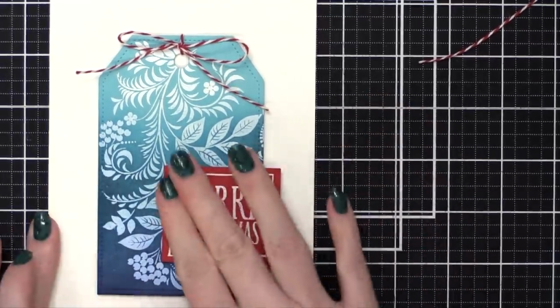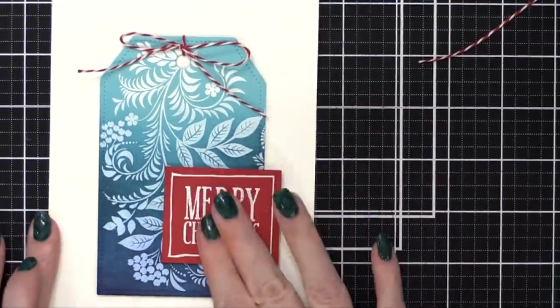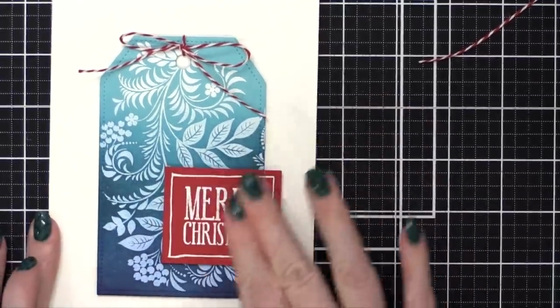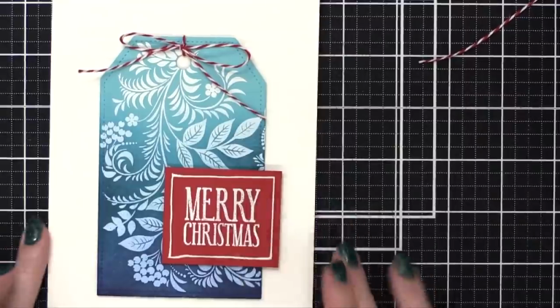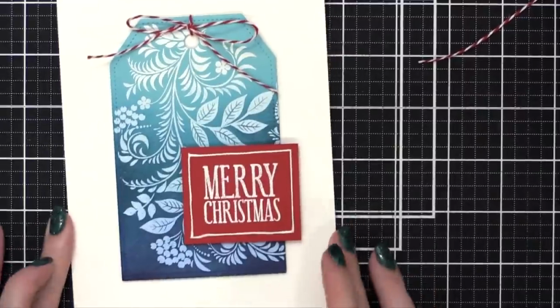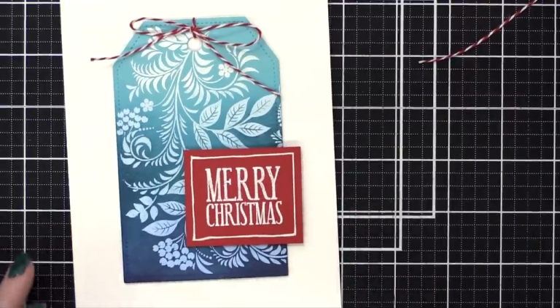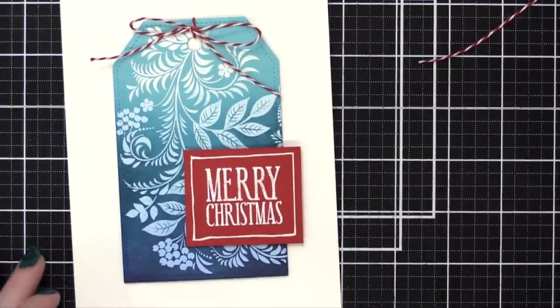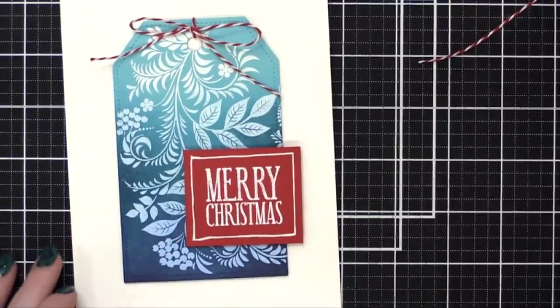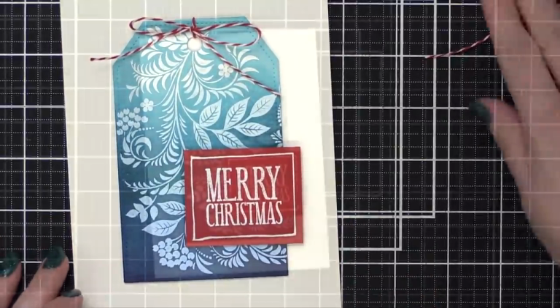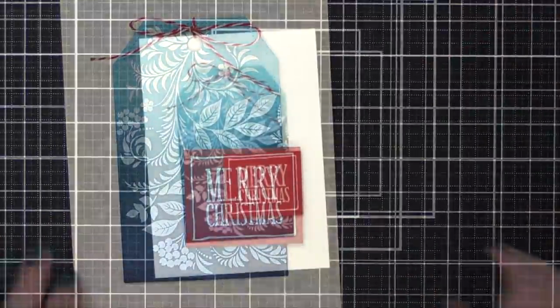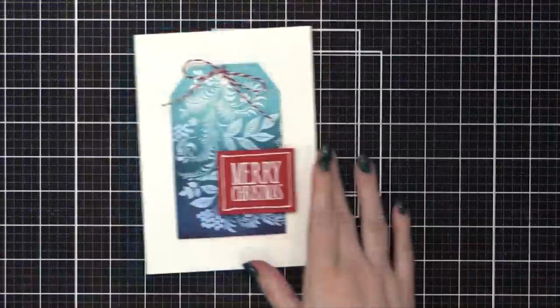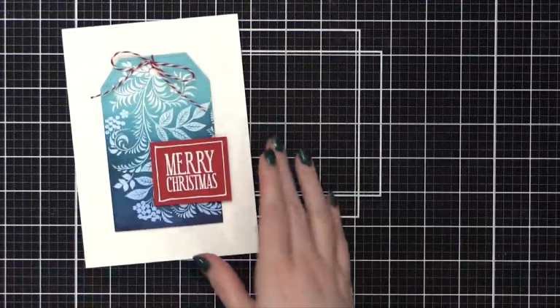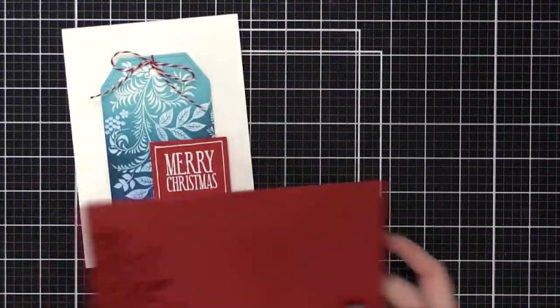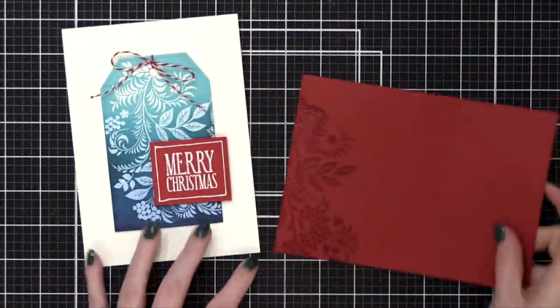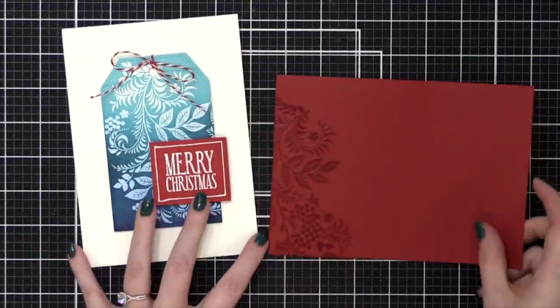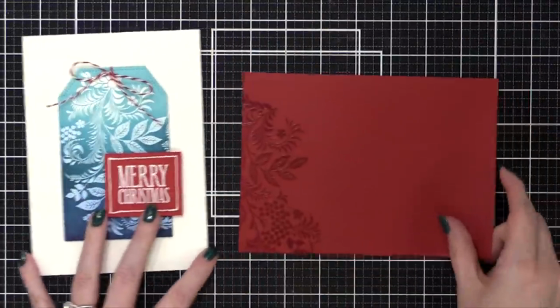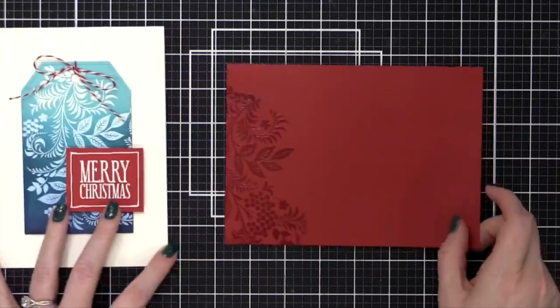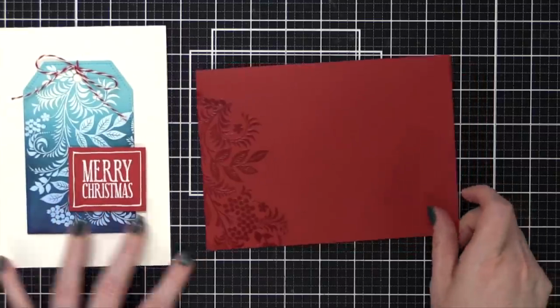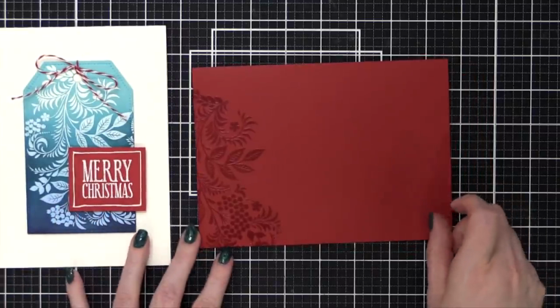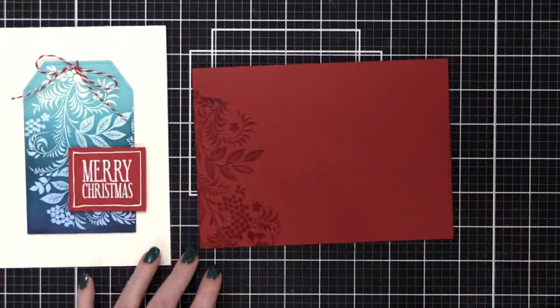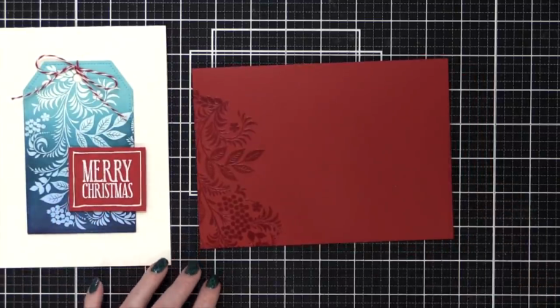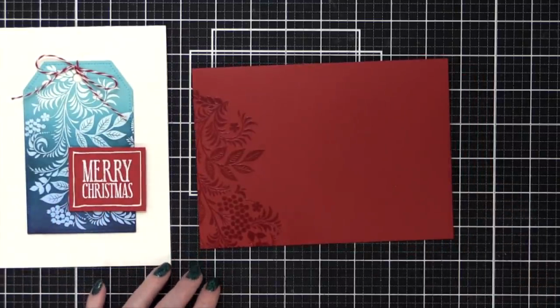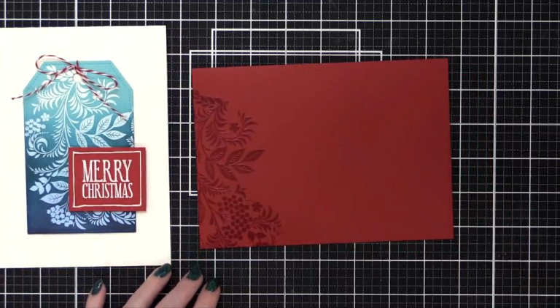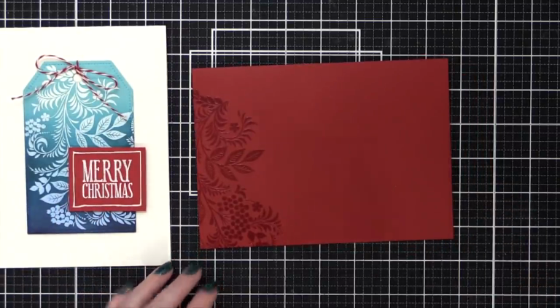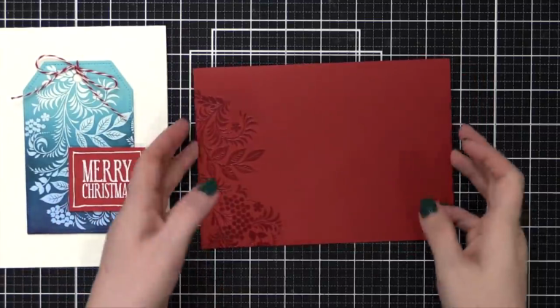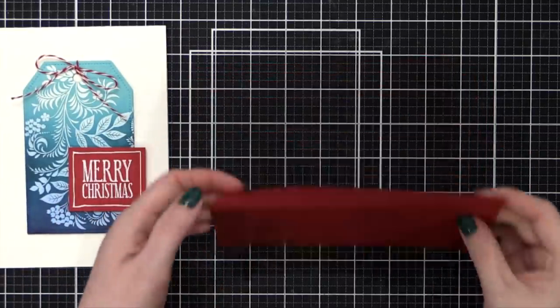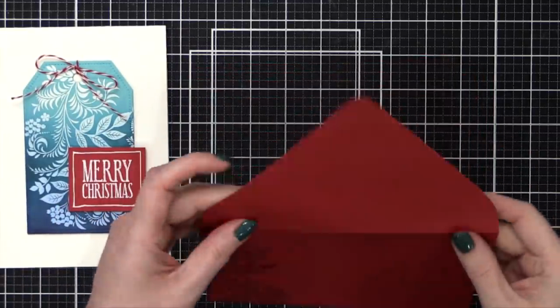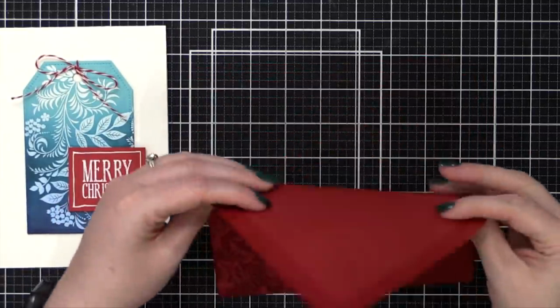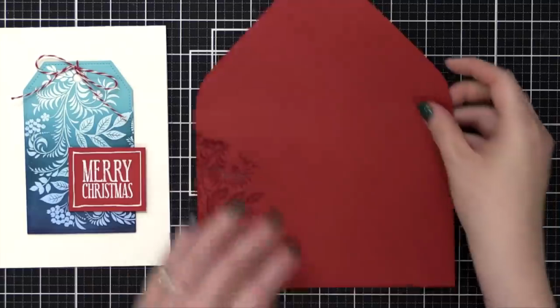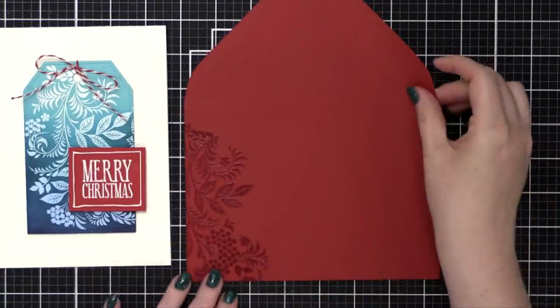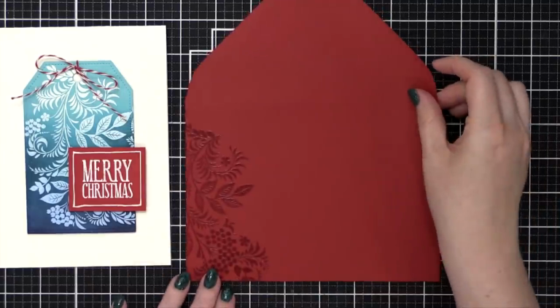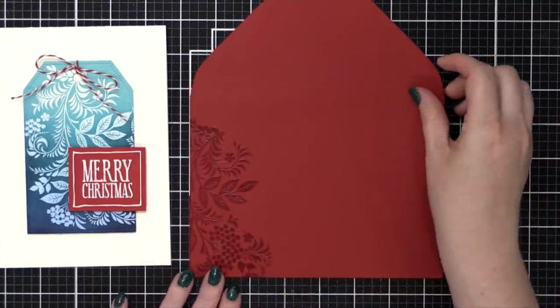My cat Sophie came in to say hello! By the way, Sophie turned 12 this weekend — can you believe it? She looks like a kitten.